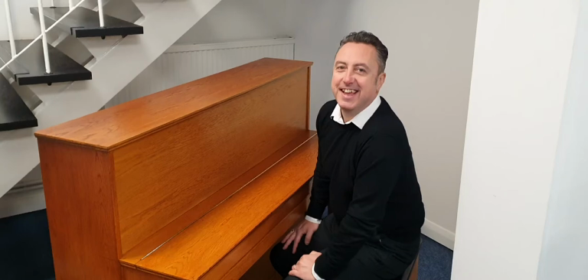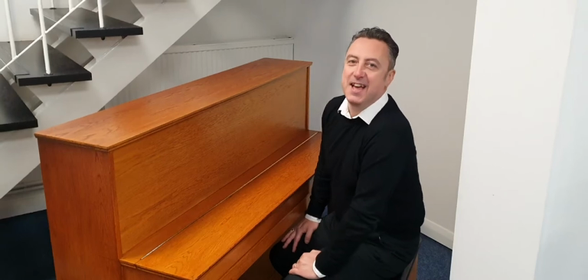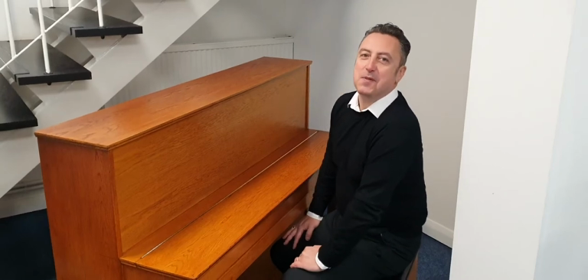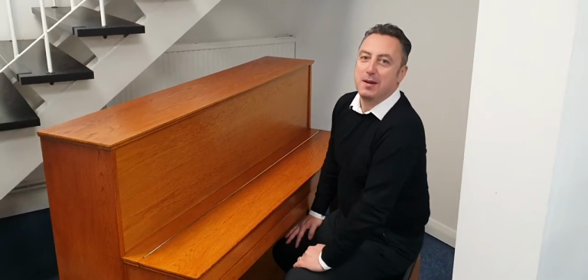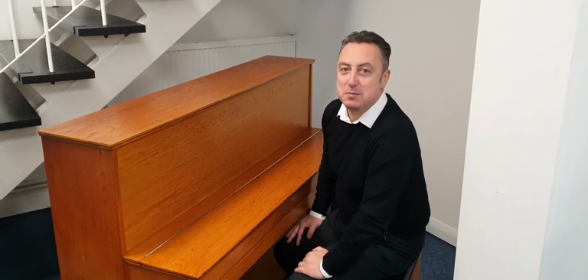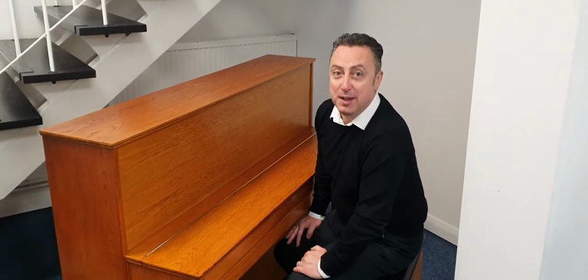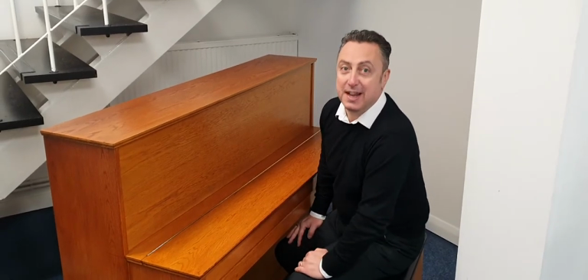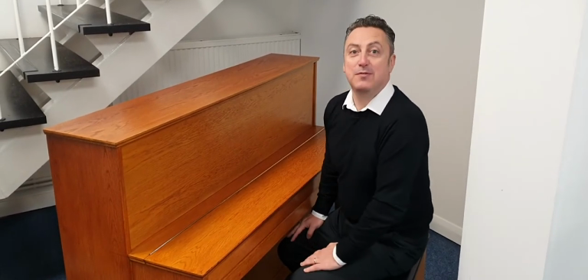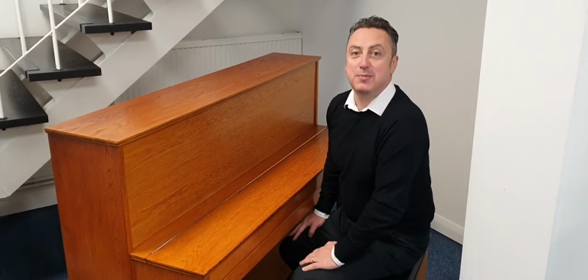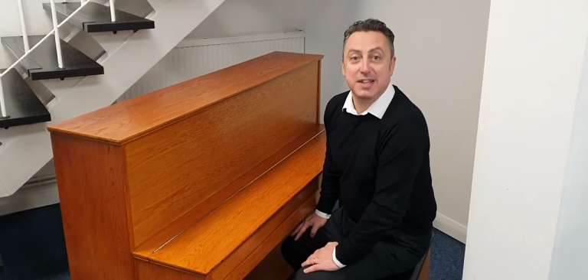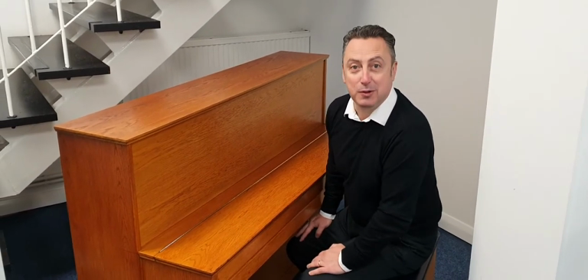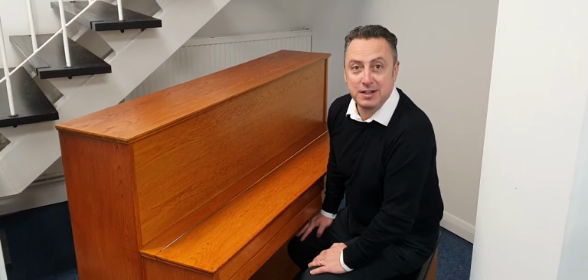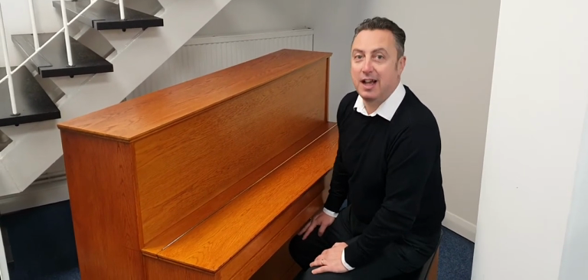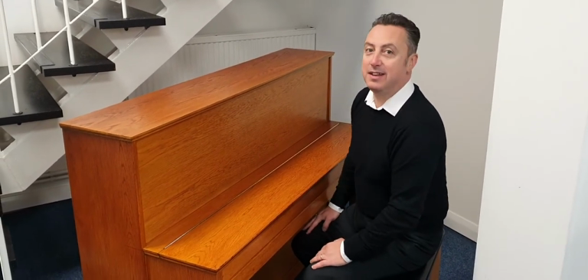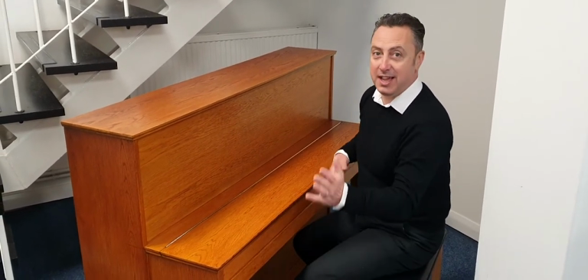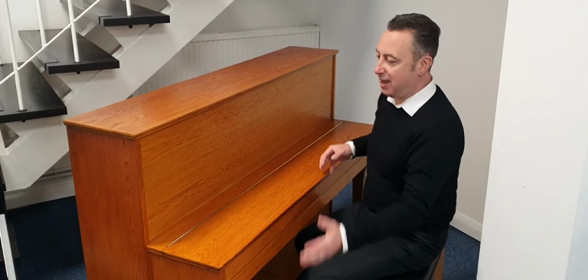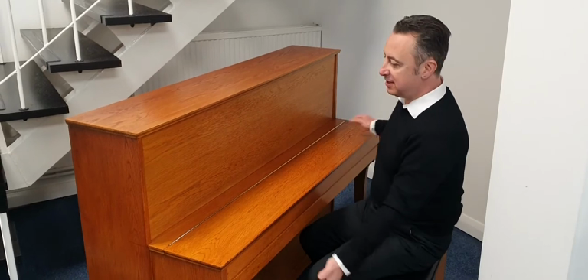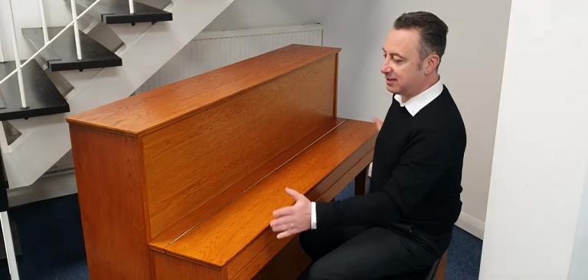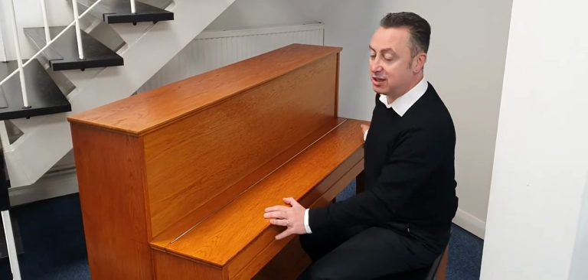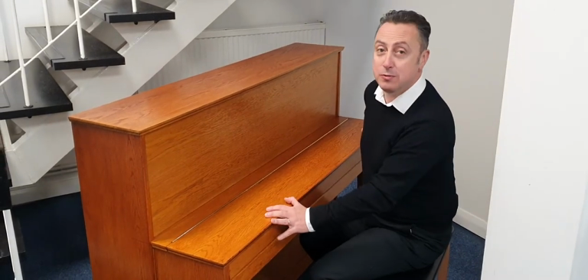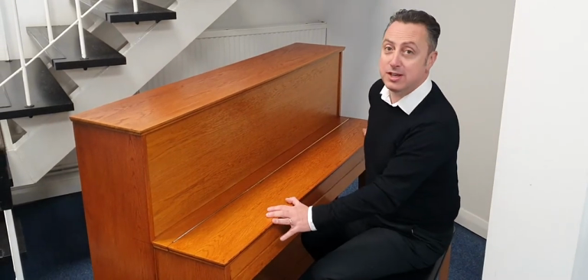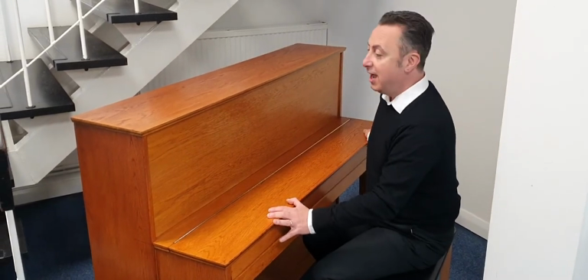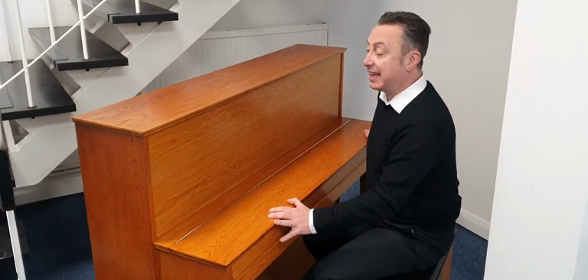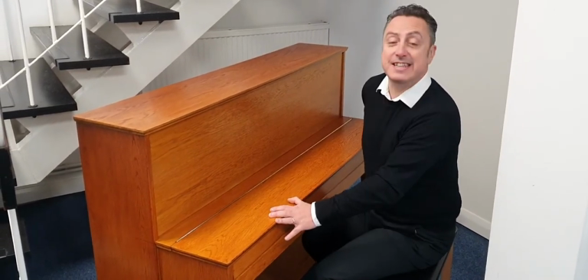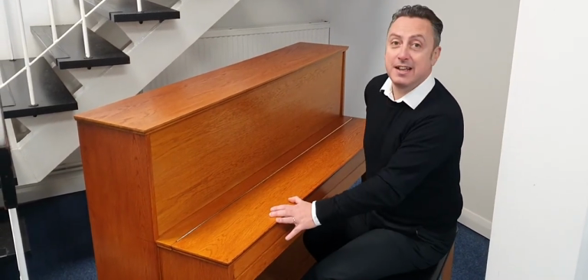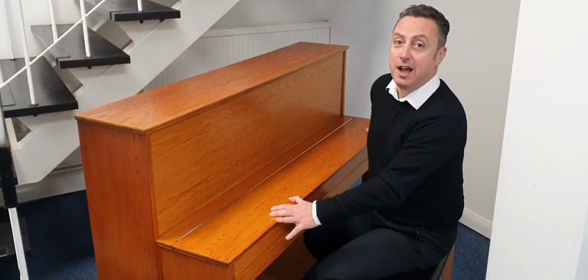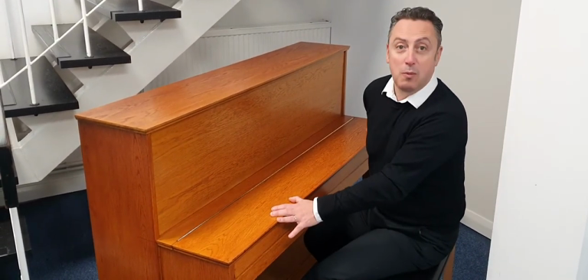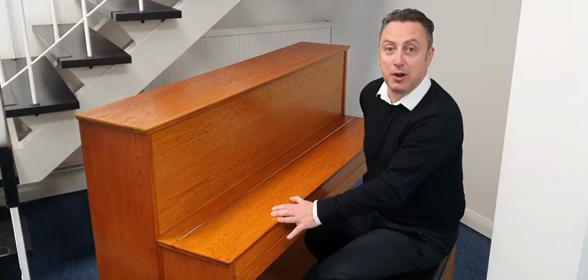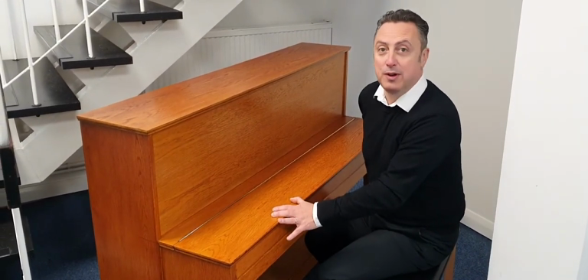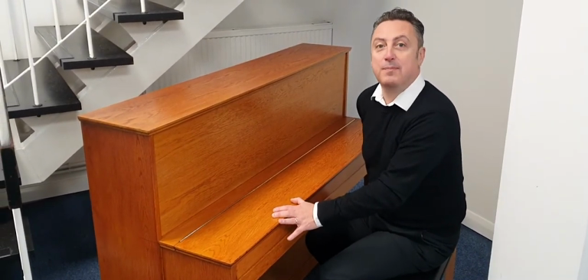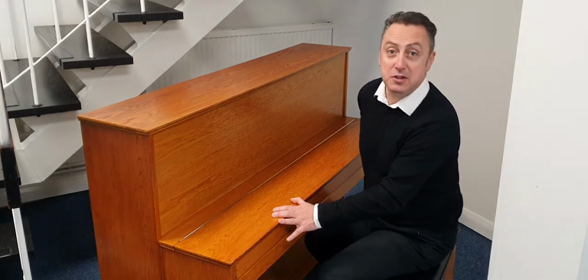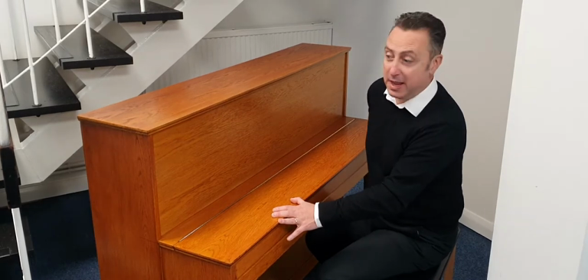Hiya, my name's Graeme and I'm at Rimmers Music here in Bolton. Today I'm sat at a used Calissia 110 Acoustic Piano.